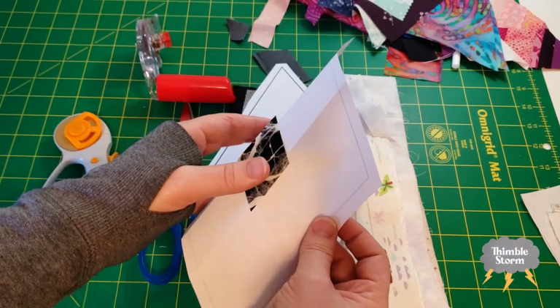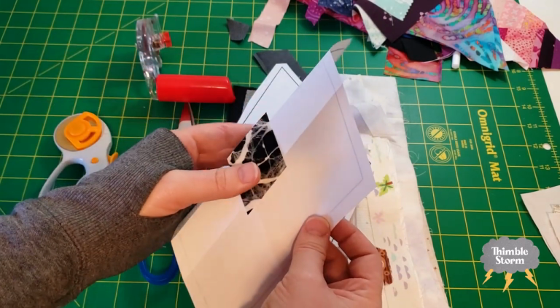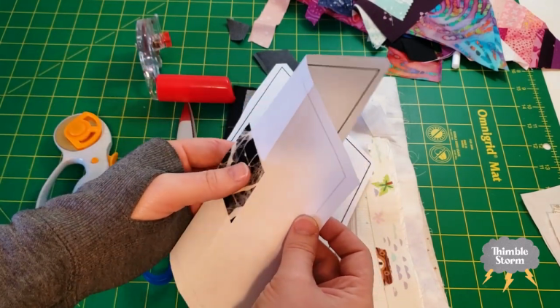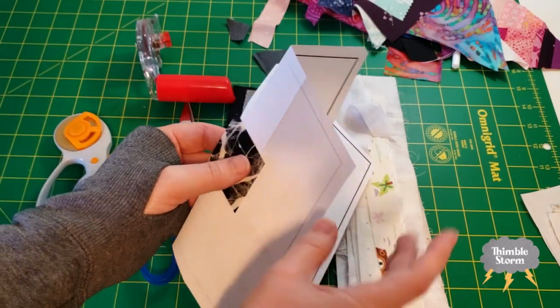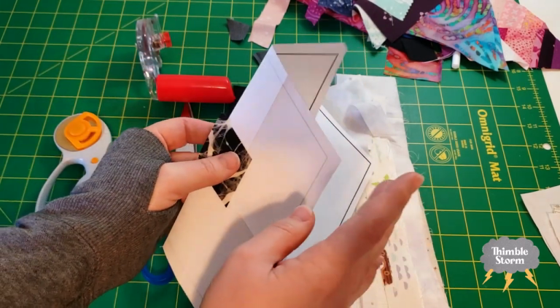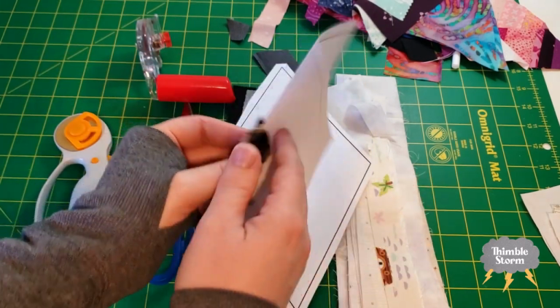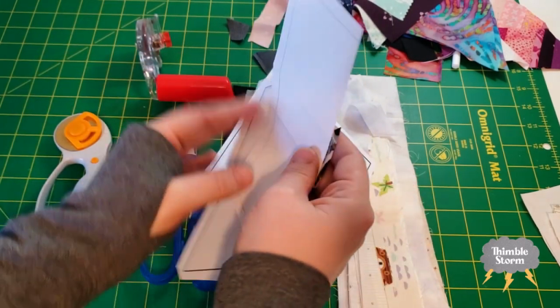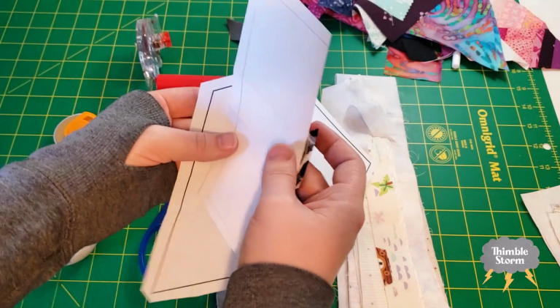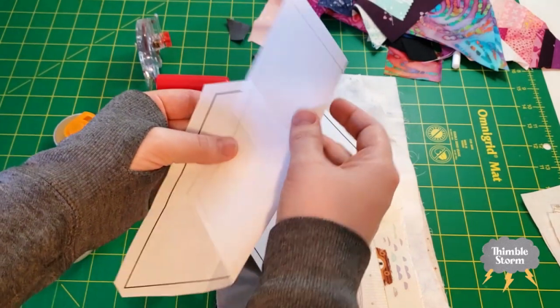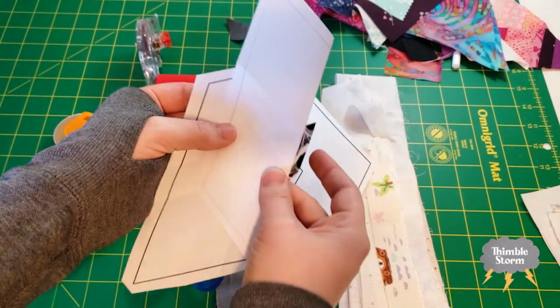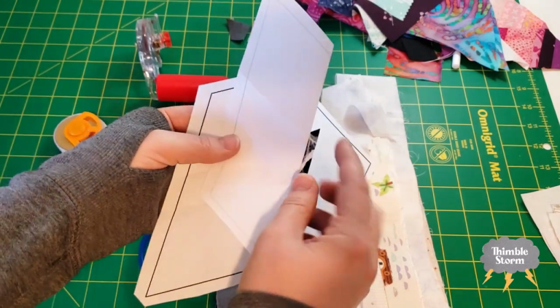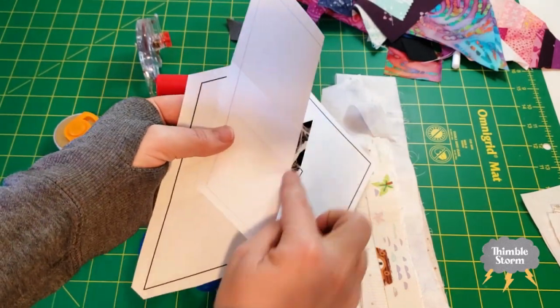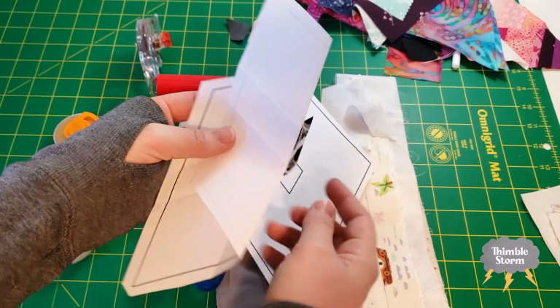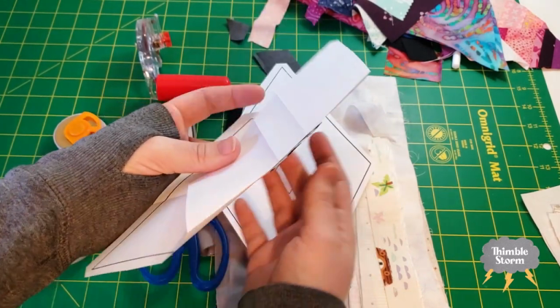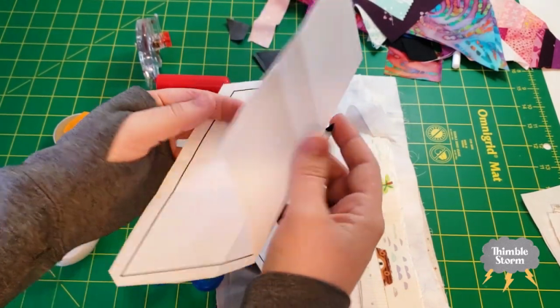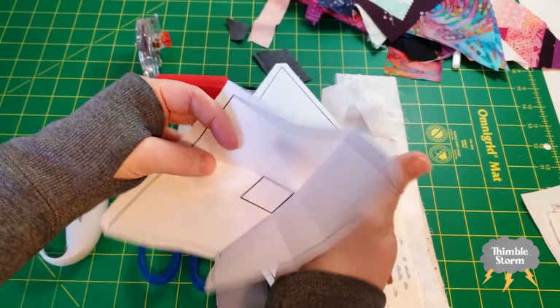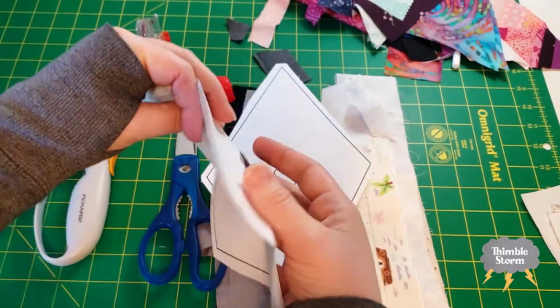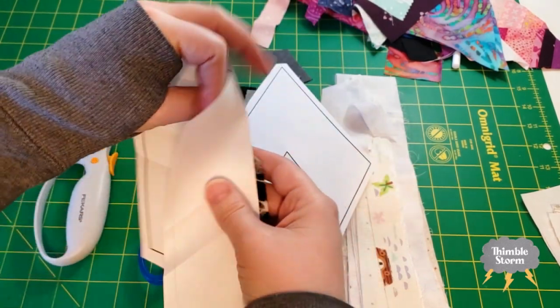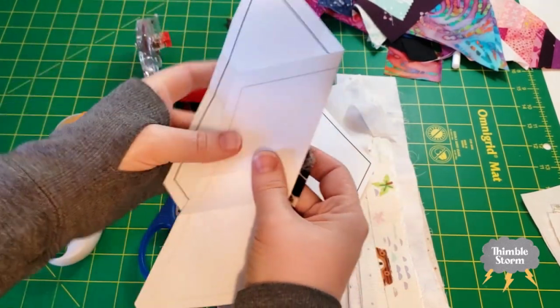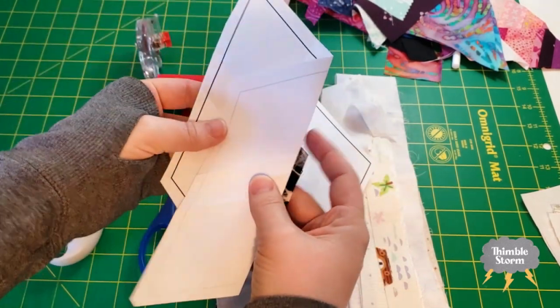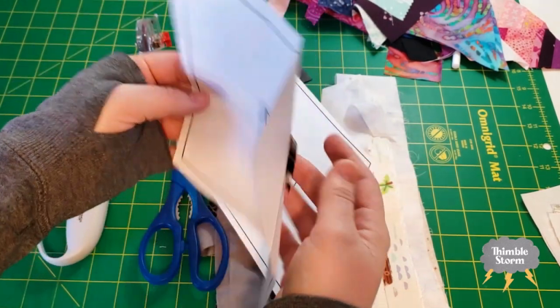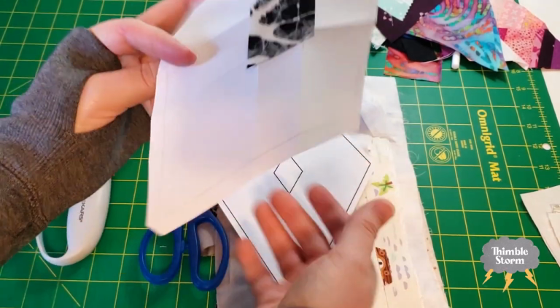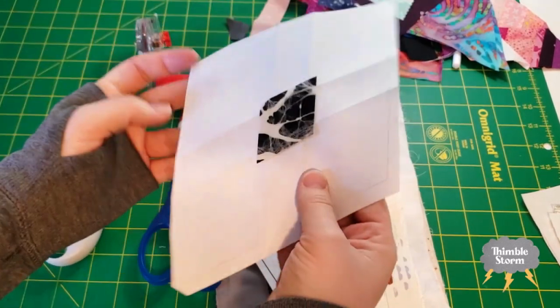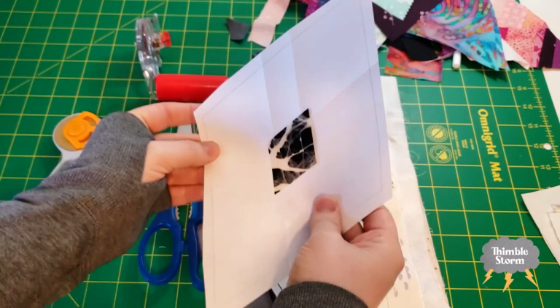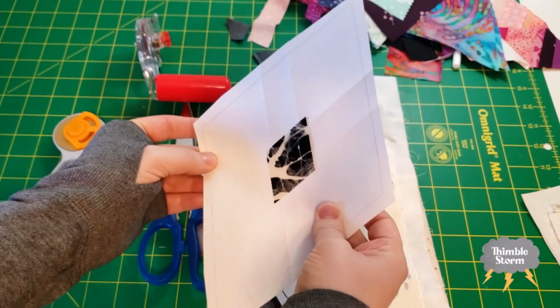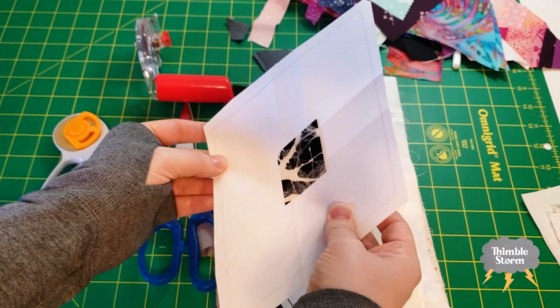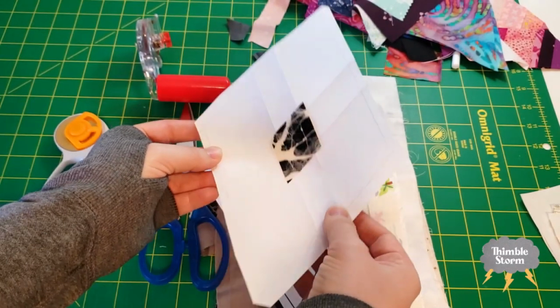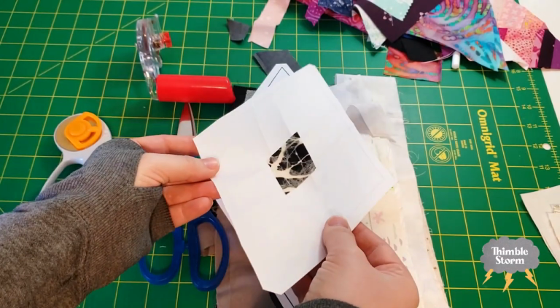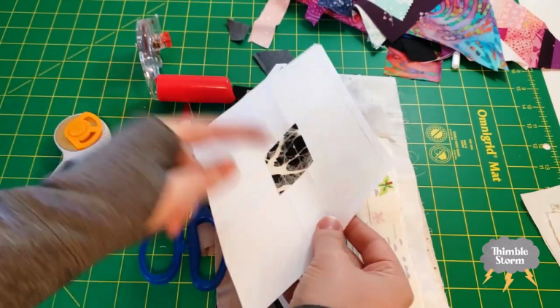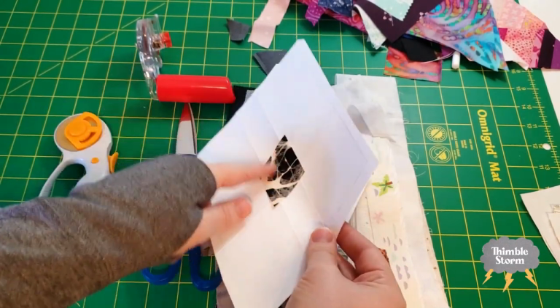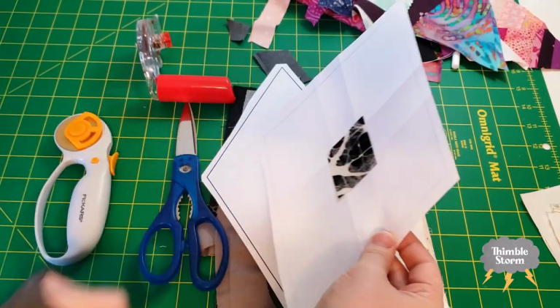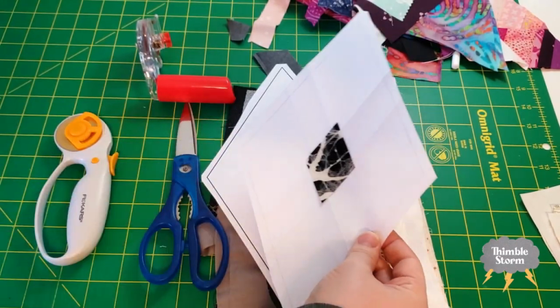They were a little oversized, so I folded along the line and trimmed them to a quarter inch on all sides. That way my diamond will come out the same size each time.